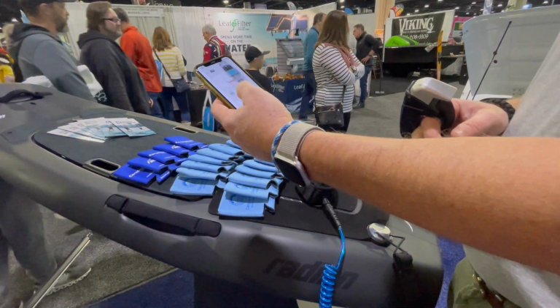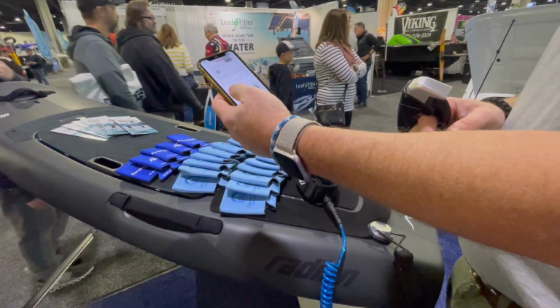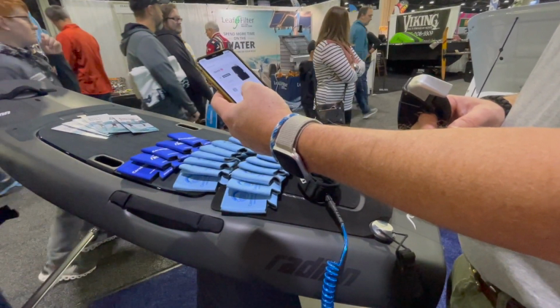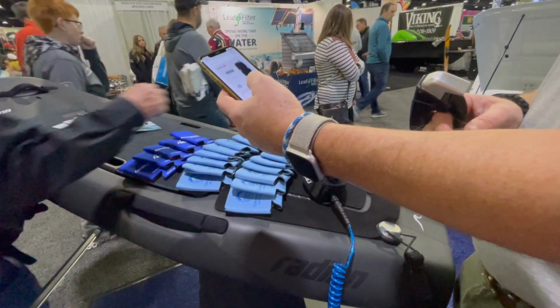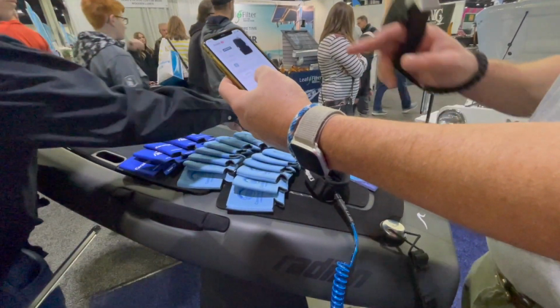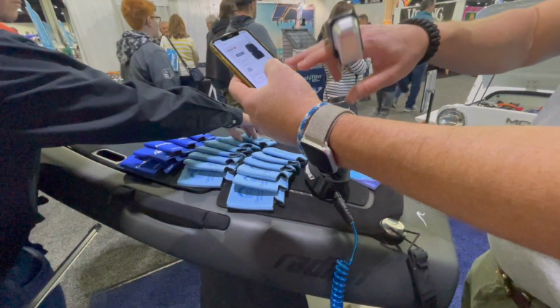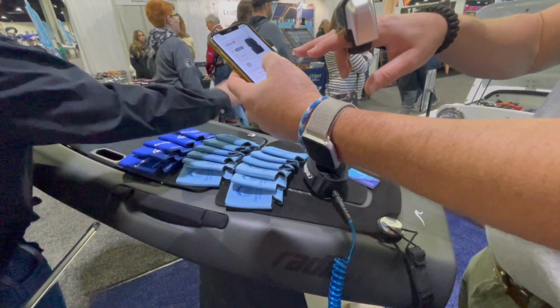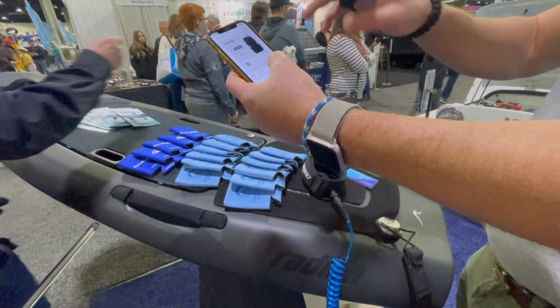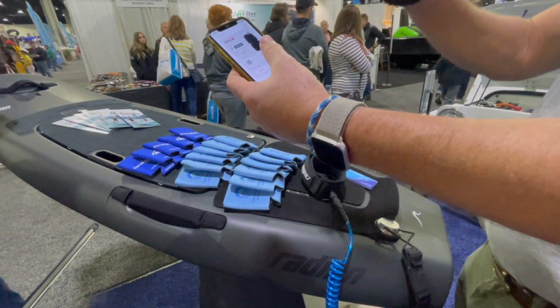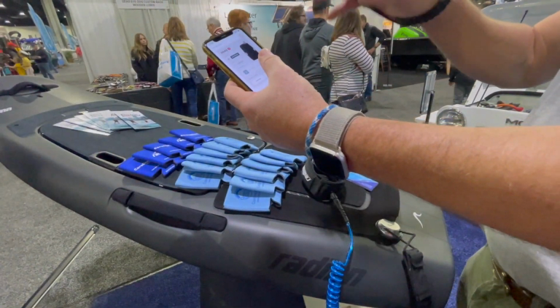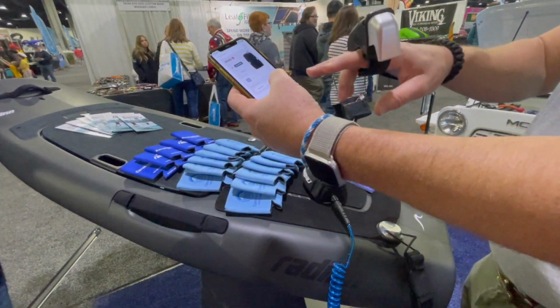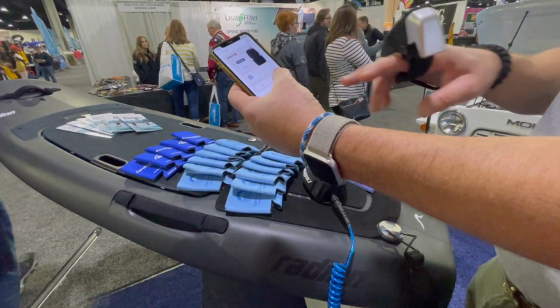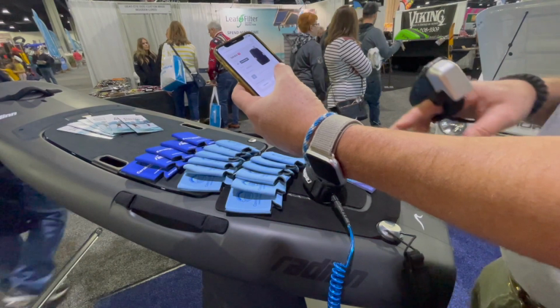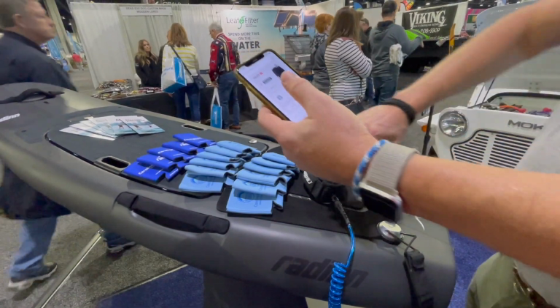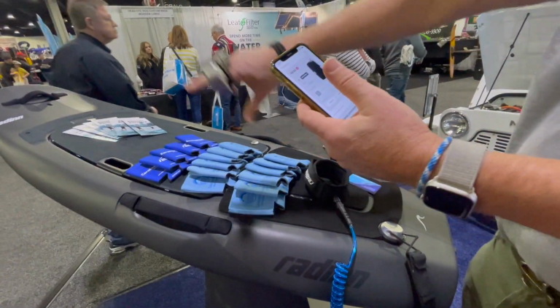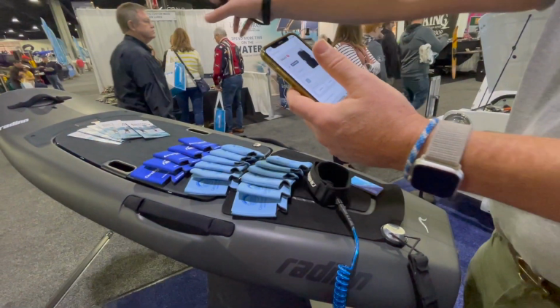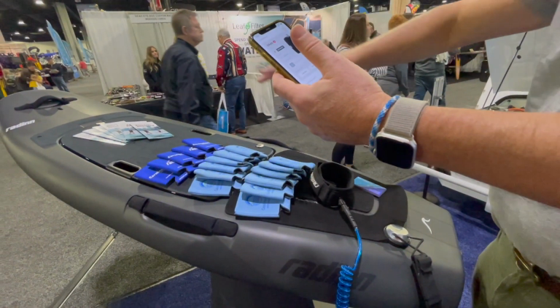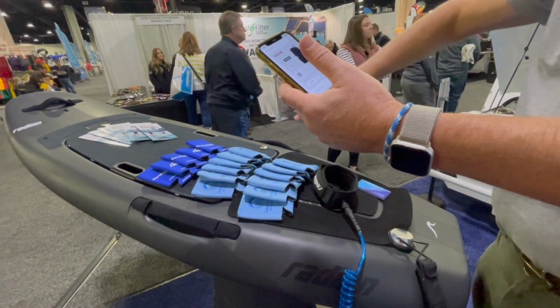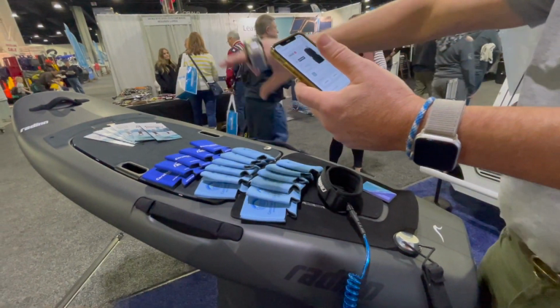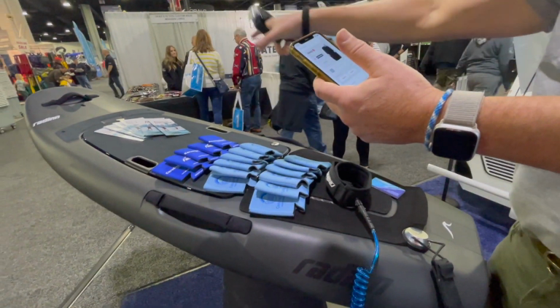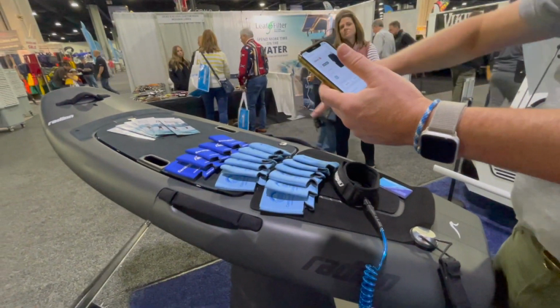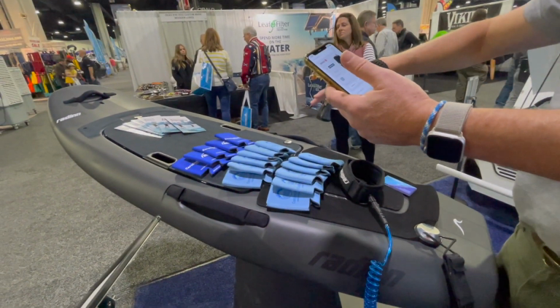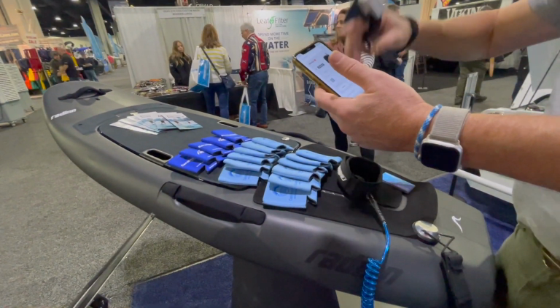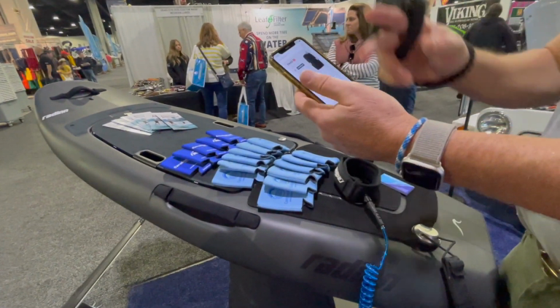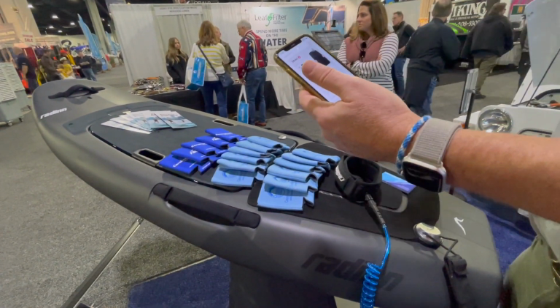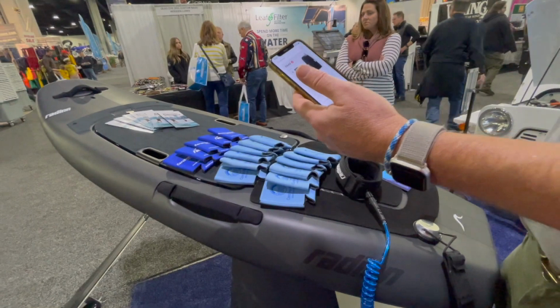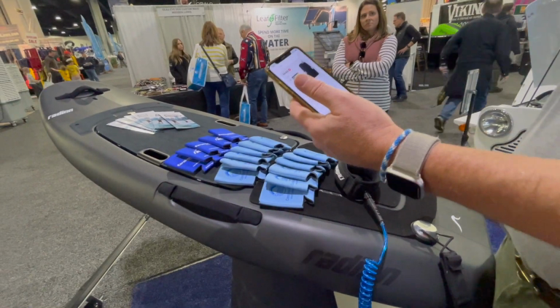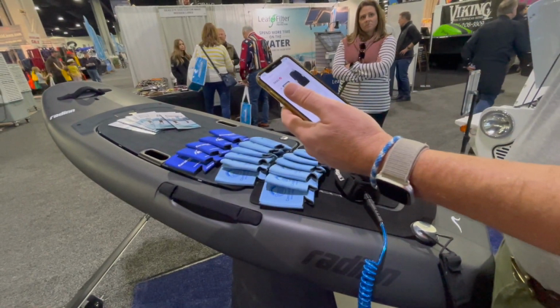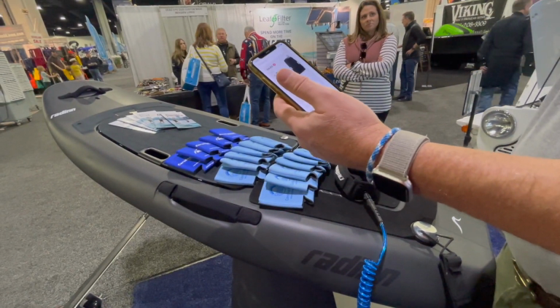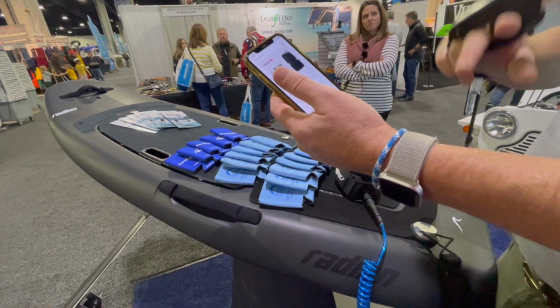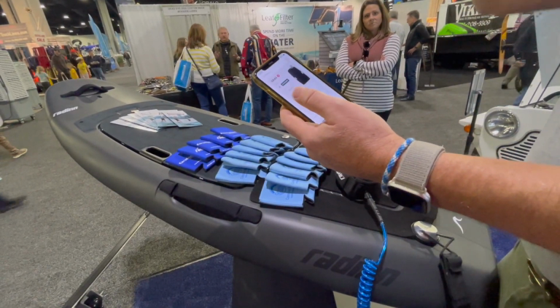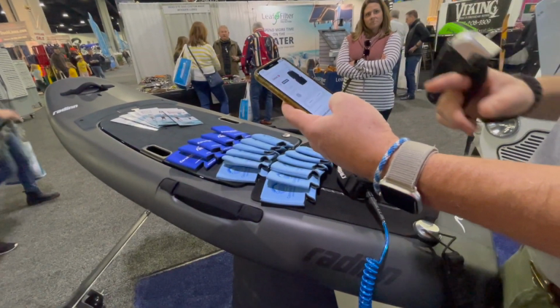And then when you're charging the battery every week or two, press optimize. It'll optimize all the little lithium-ion cells that are in there. It's actually talking to the cloud and bringing down the data and all that.